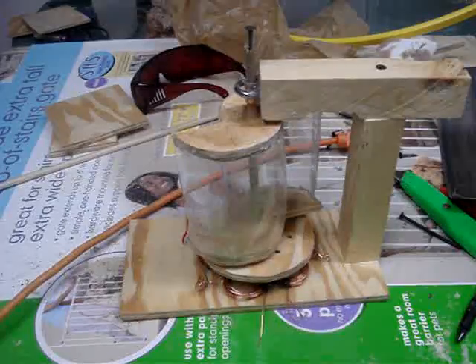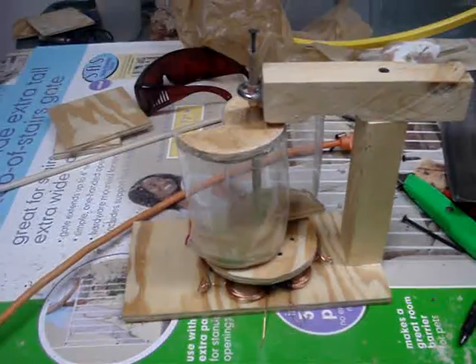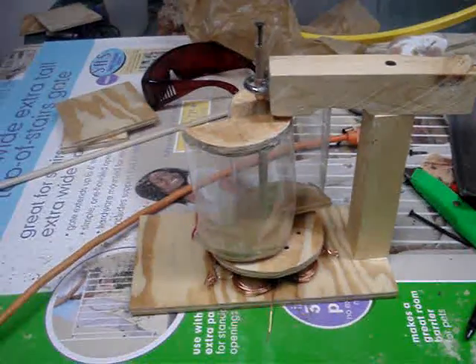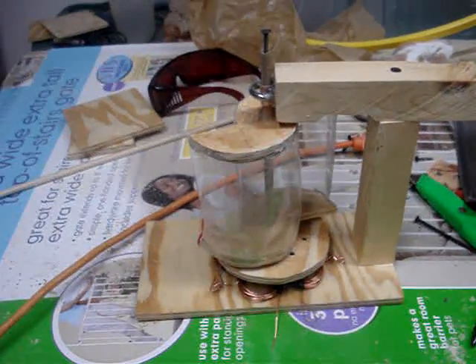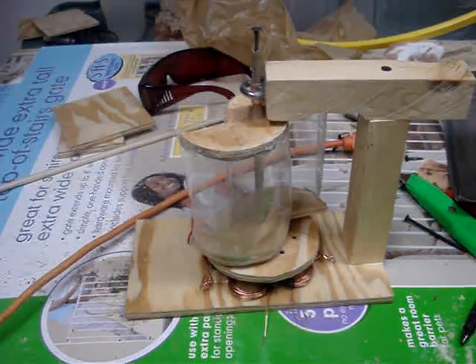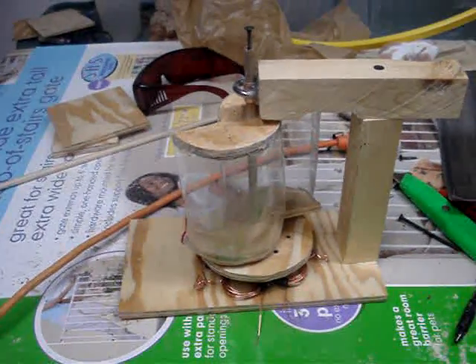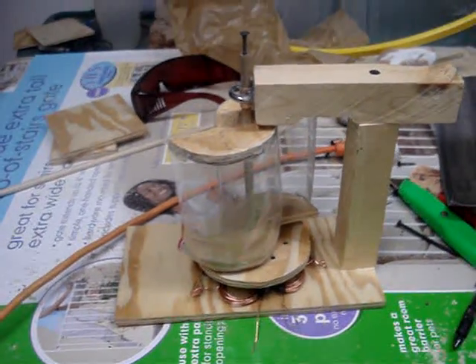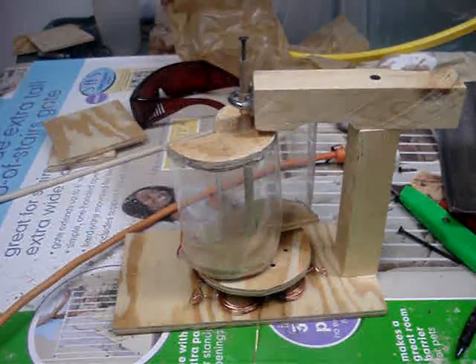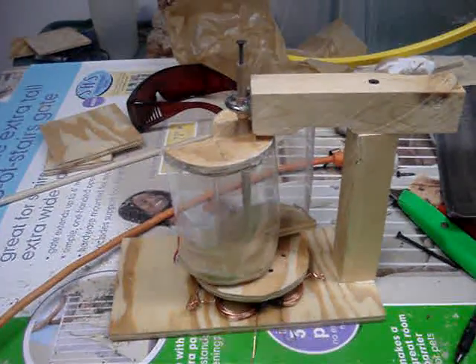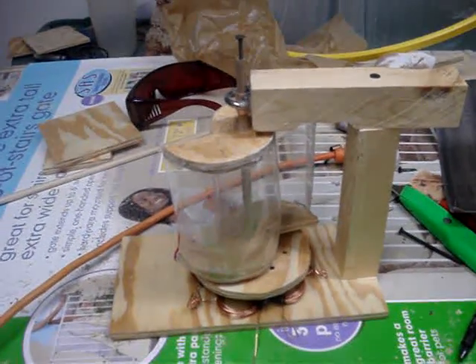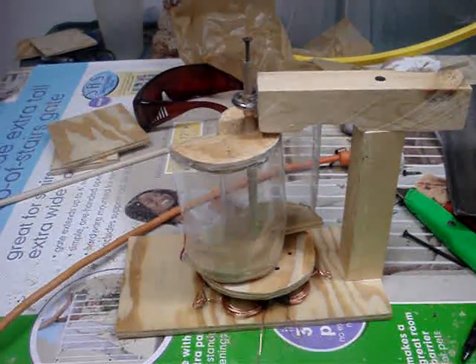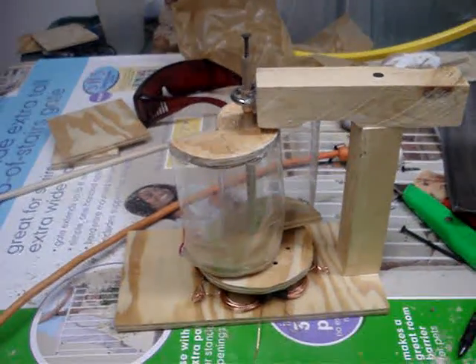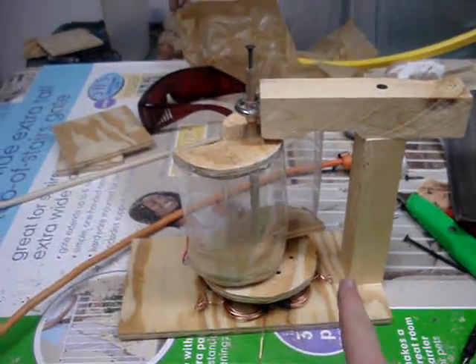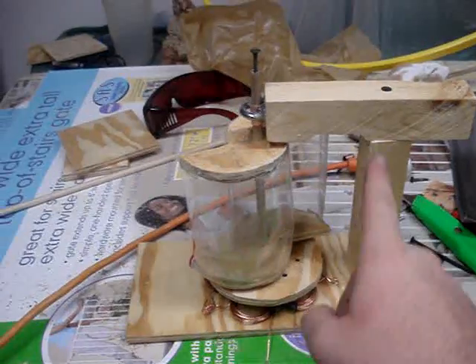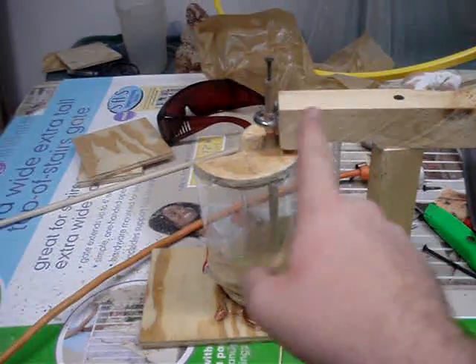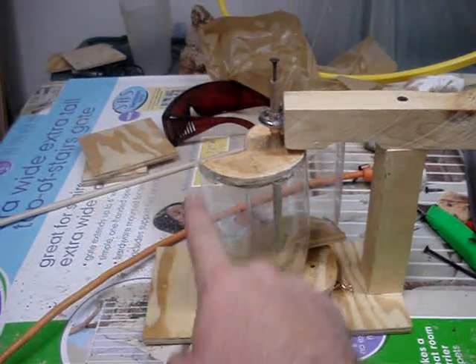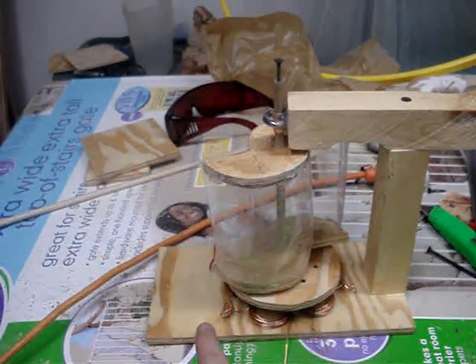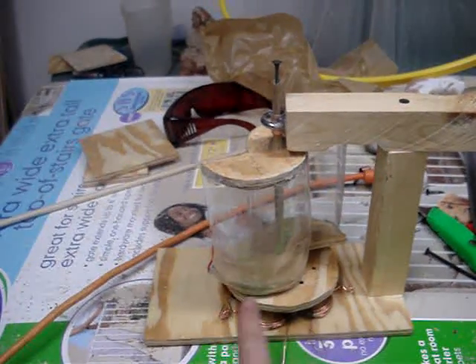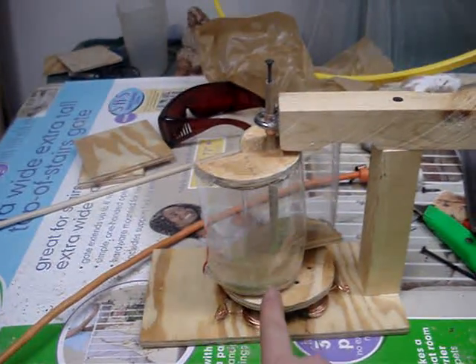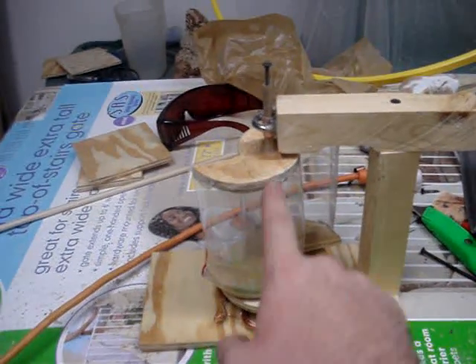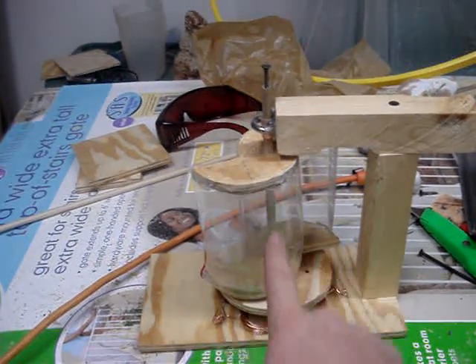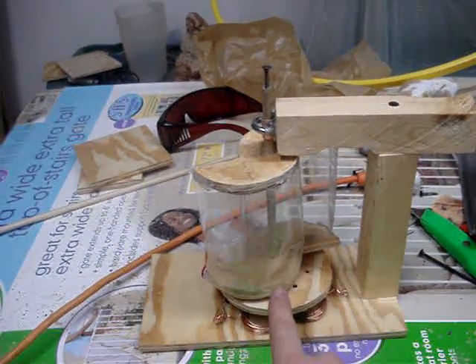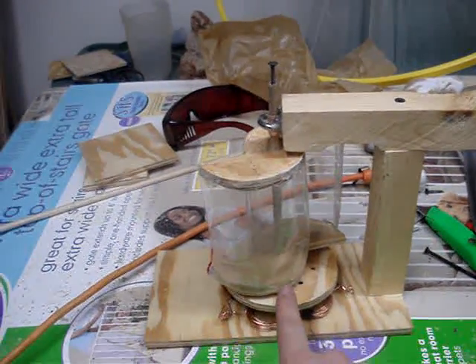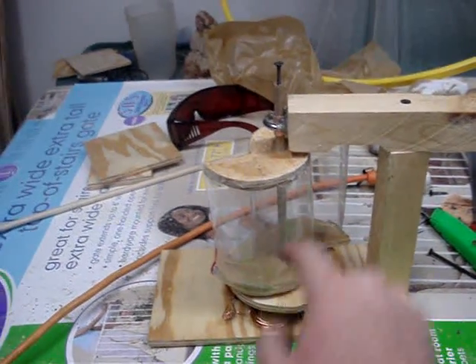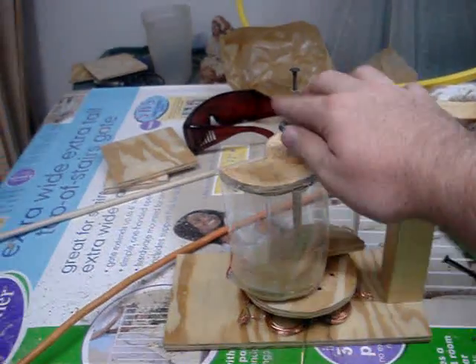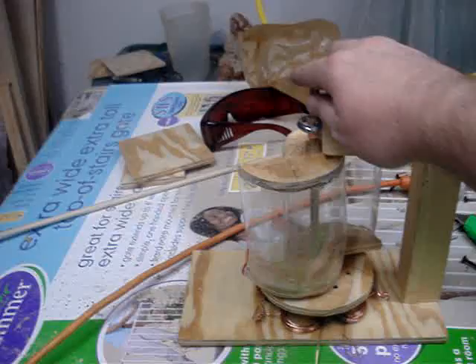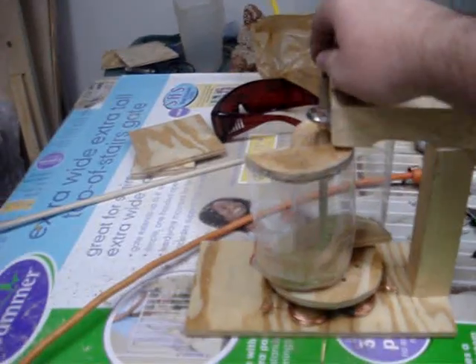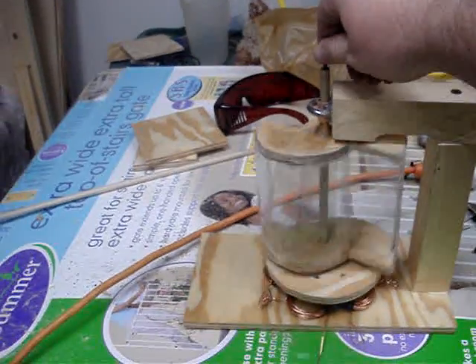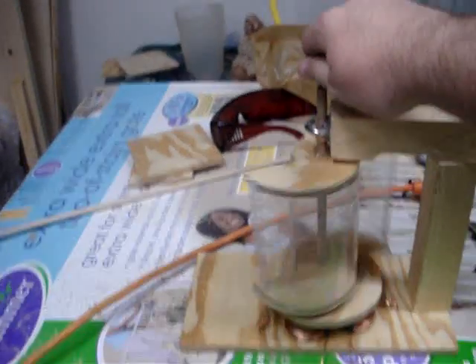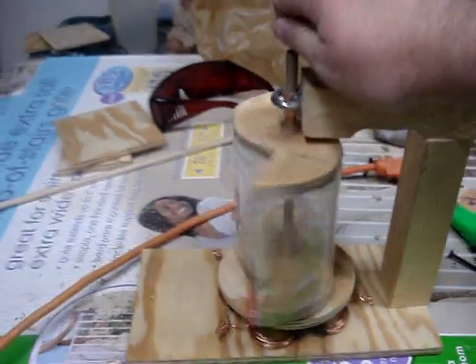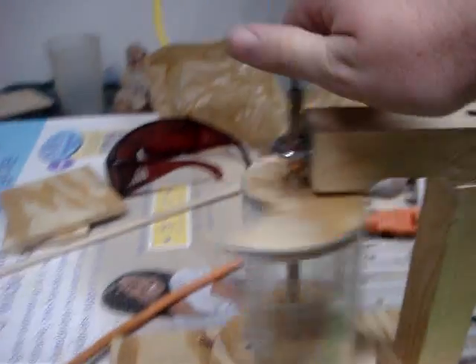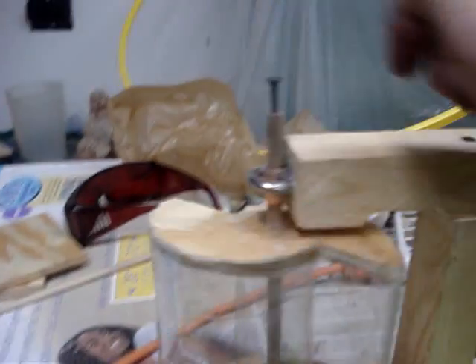This is wind turbine model 1.1. If you notice, I made some modifications. I've straightened the axis. Got a little coupler here.